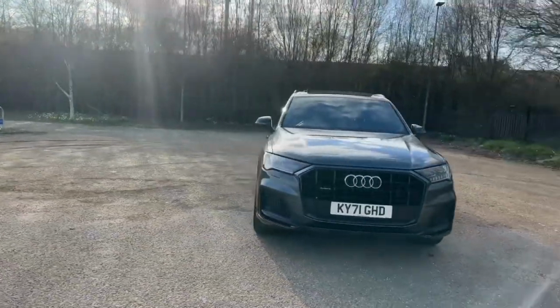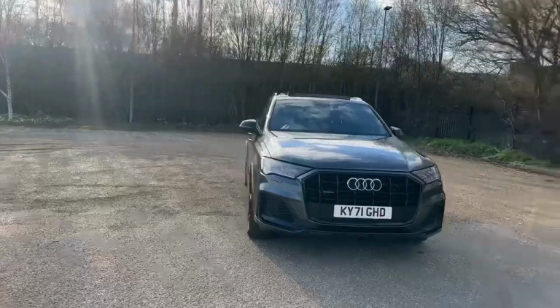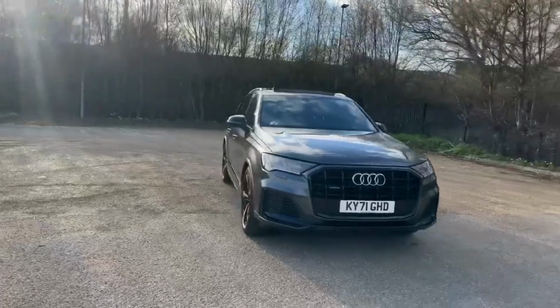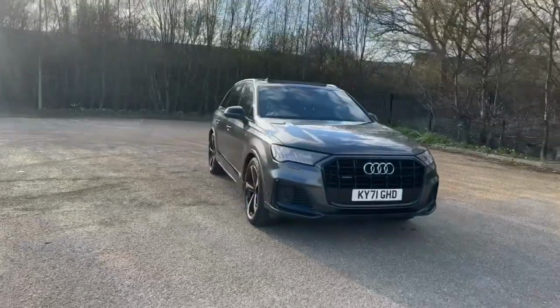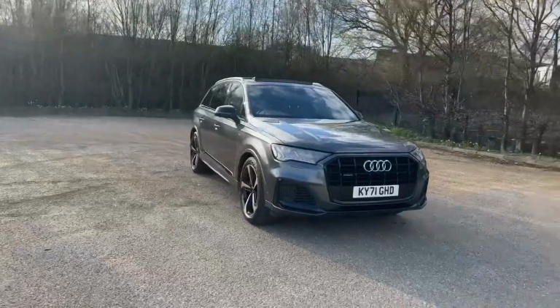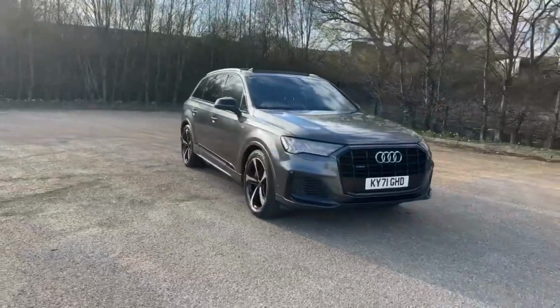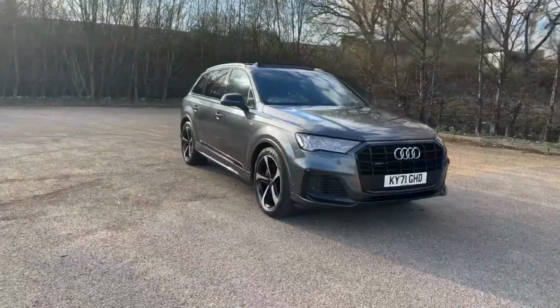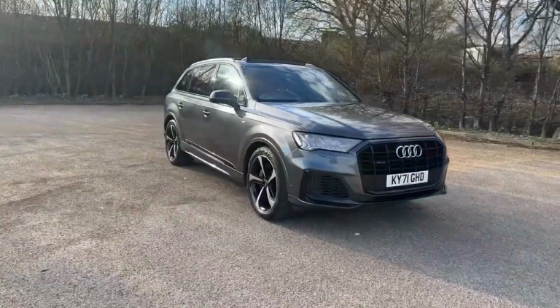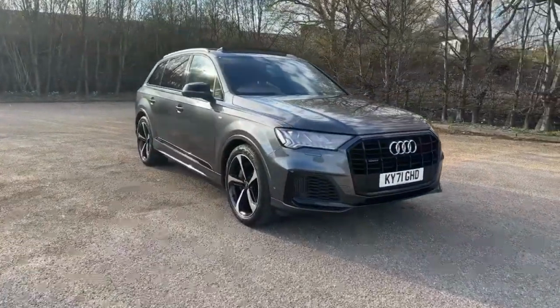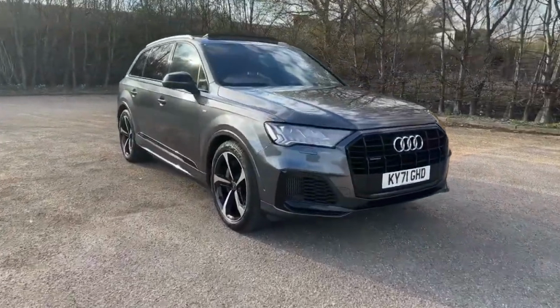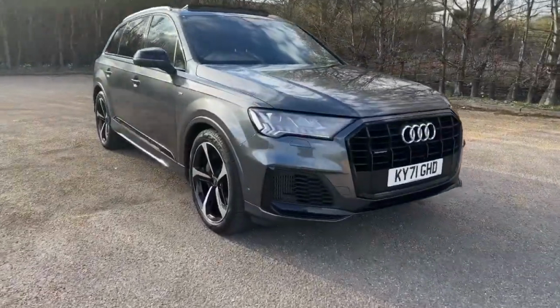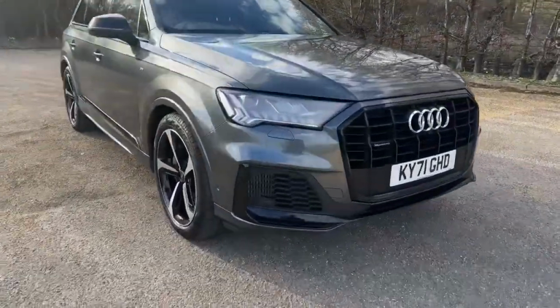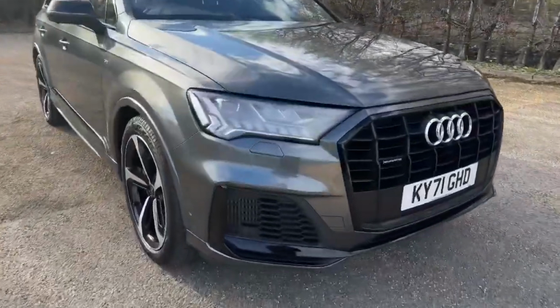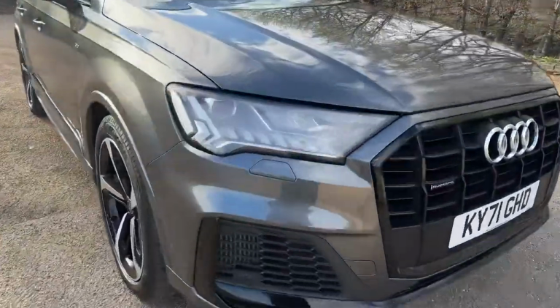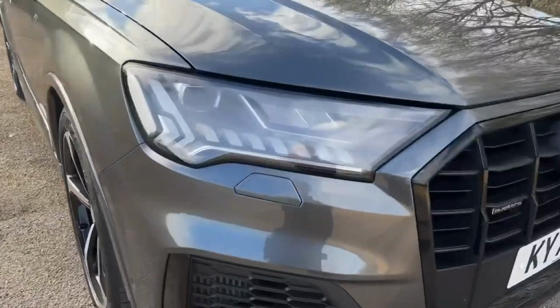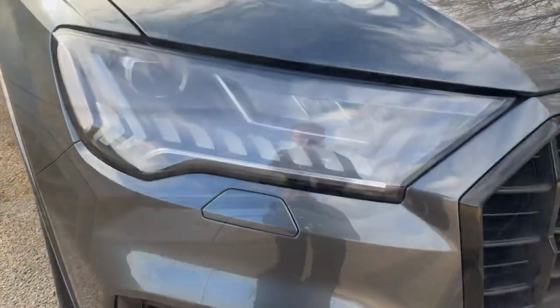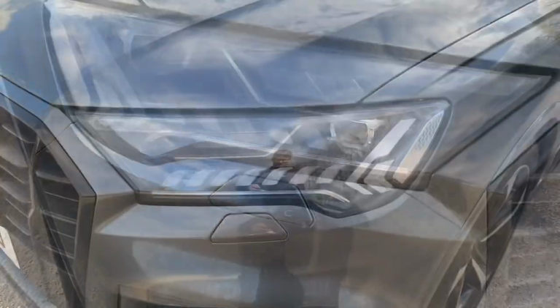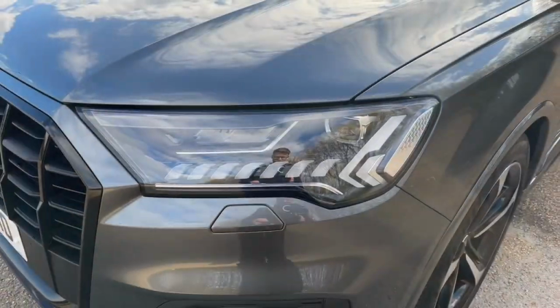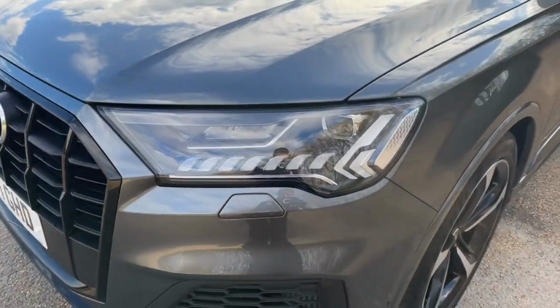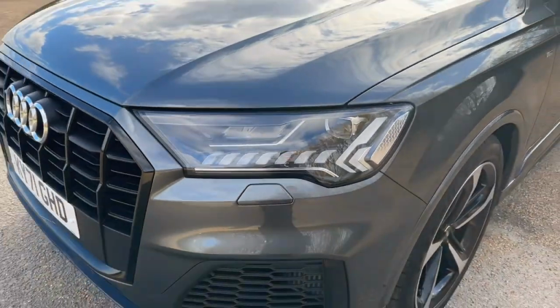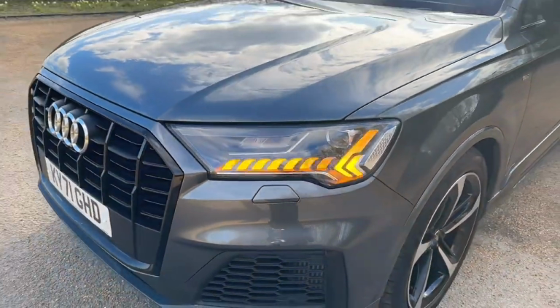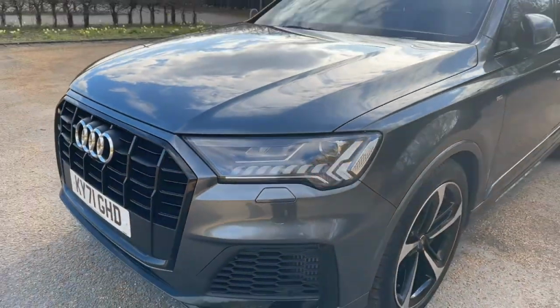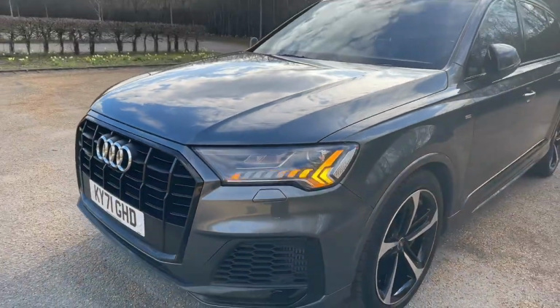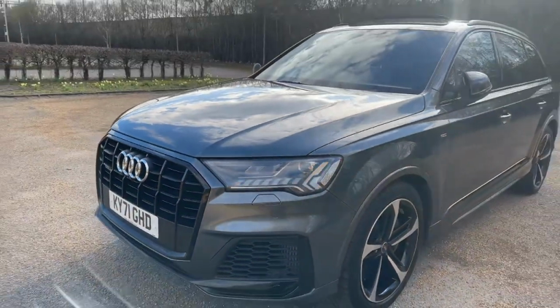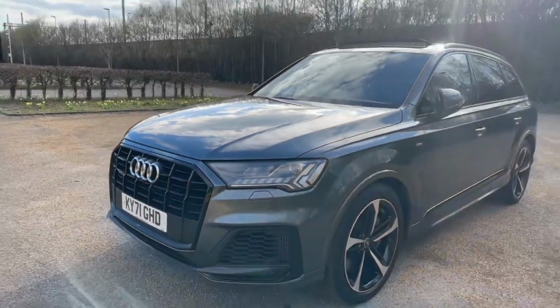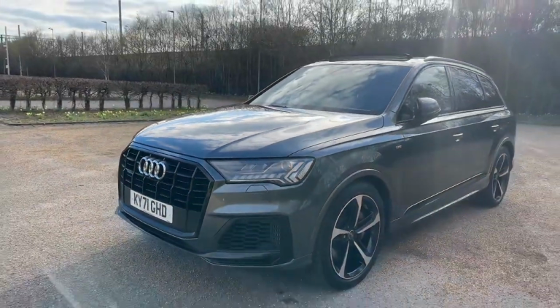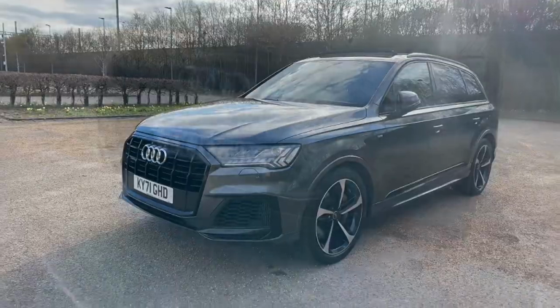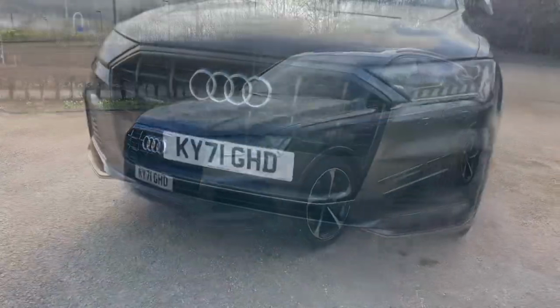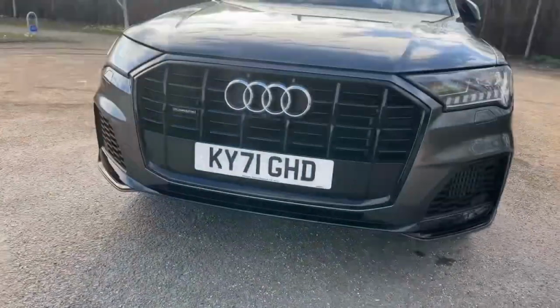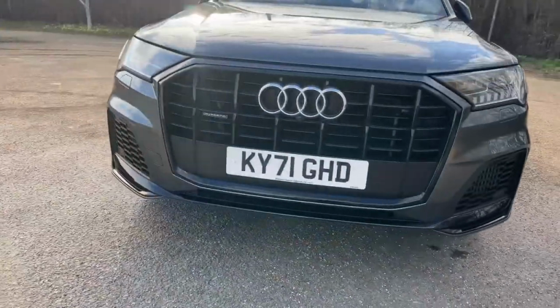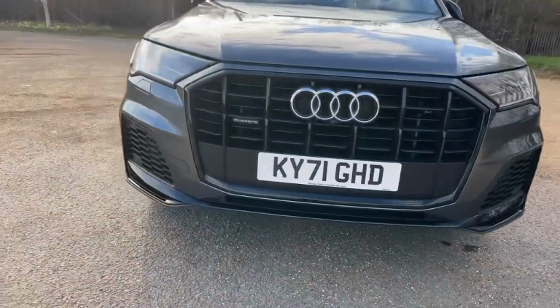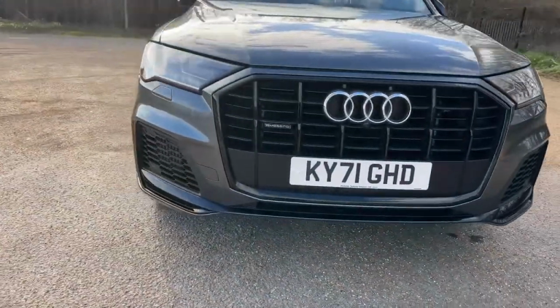Being an Audi Approved used car, it will have undergone our Audi Approved 149-point check to make sure it meets our highest standards to keep going on the road. It also comes with one year's warranty and roadside assistance to give you the best peace of mind.